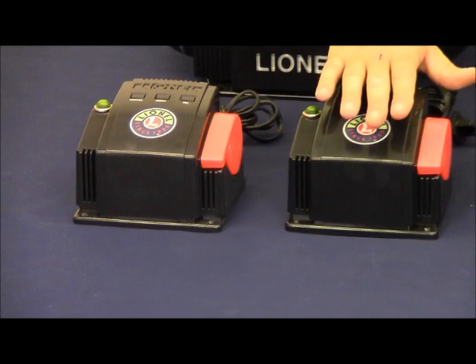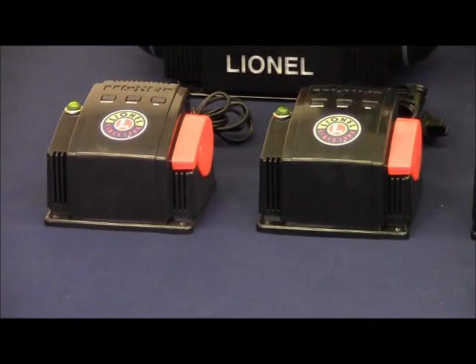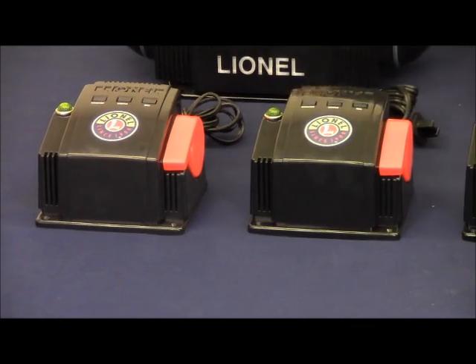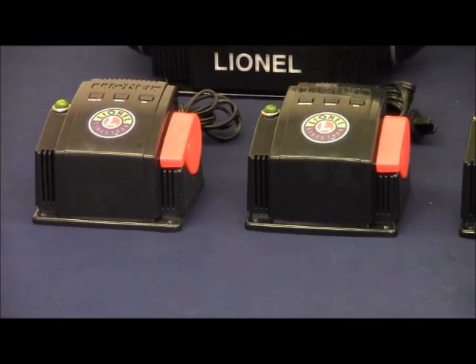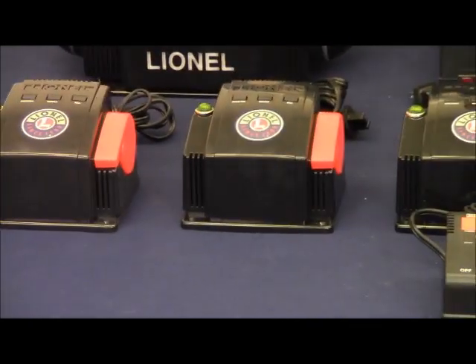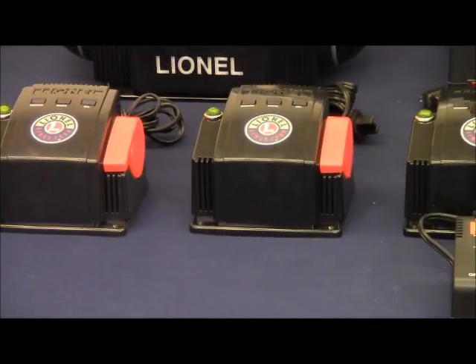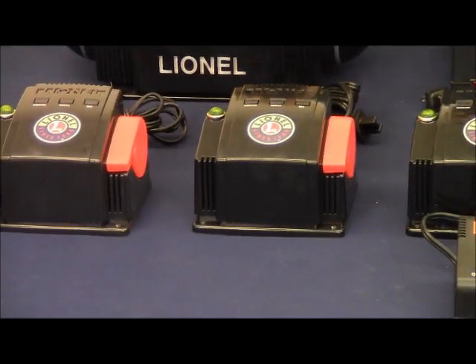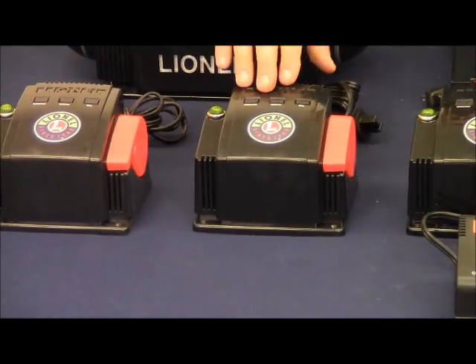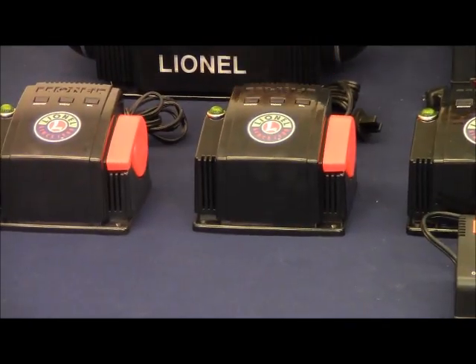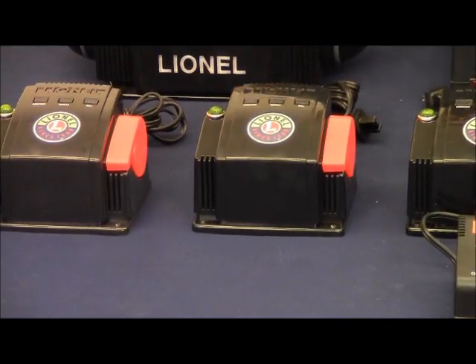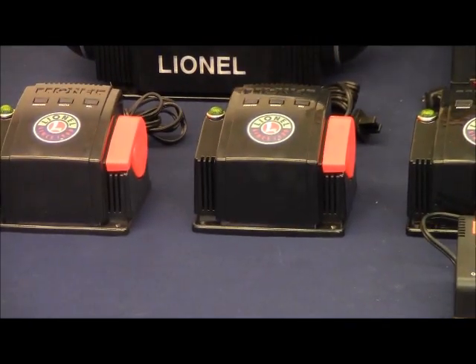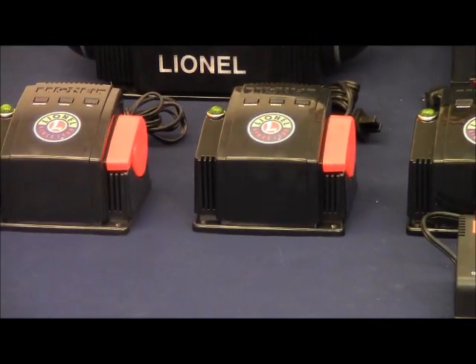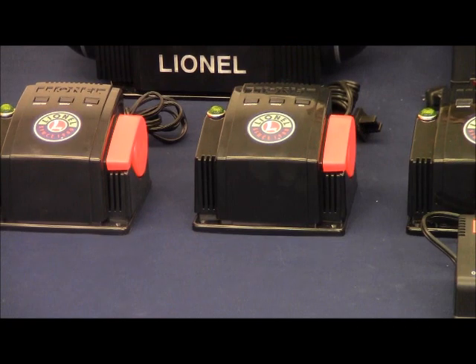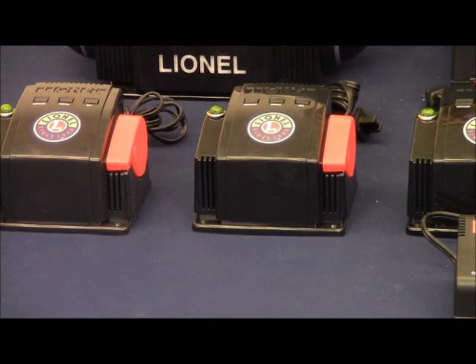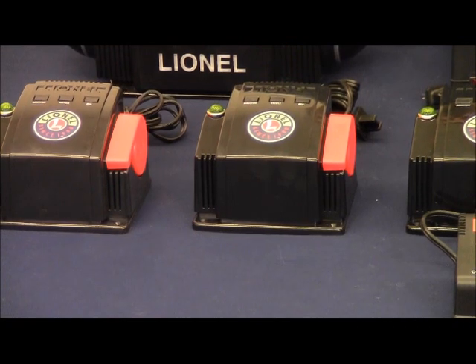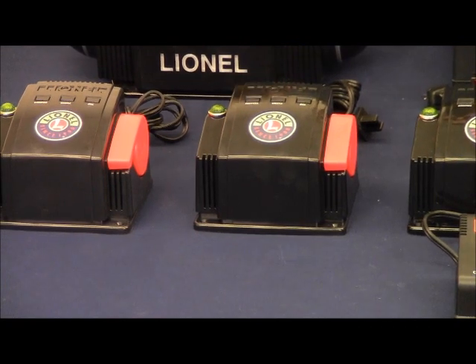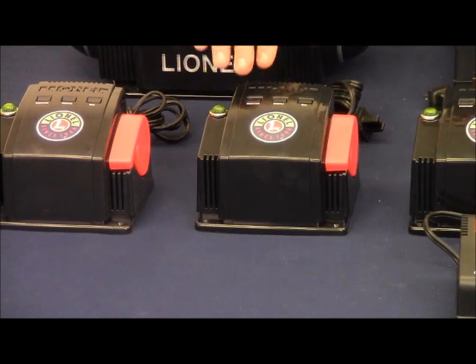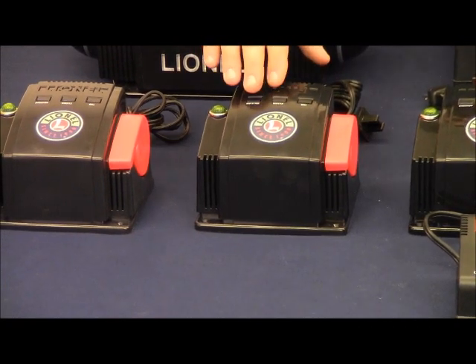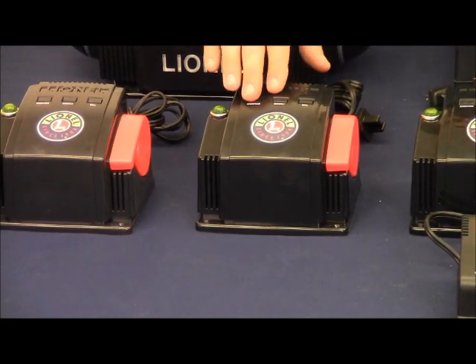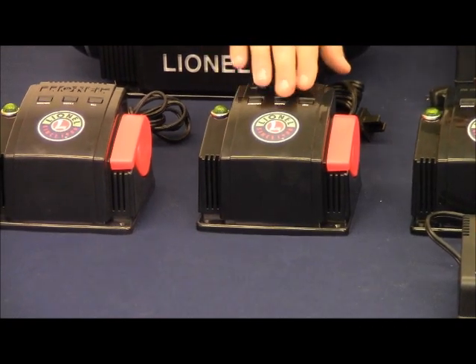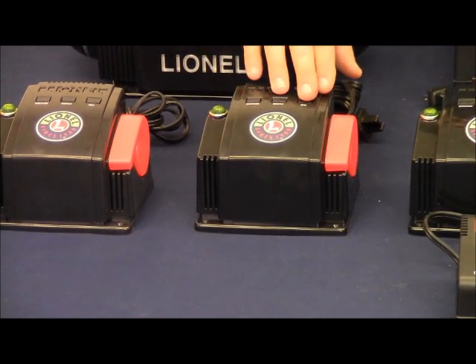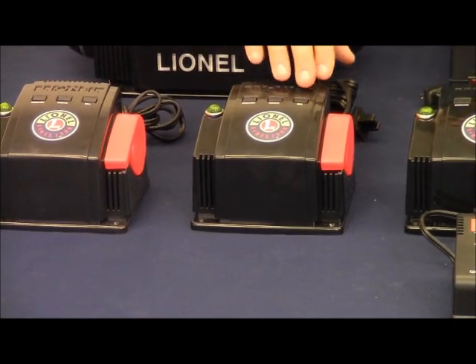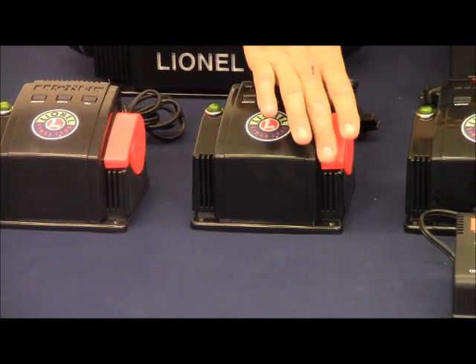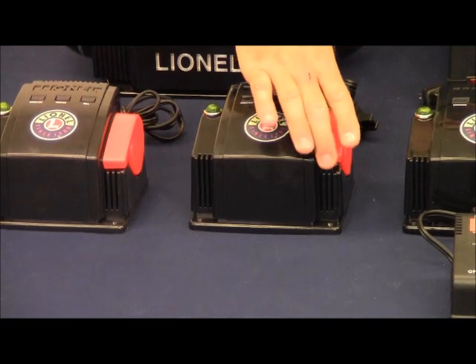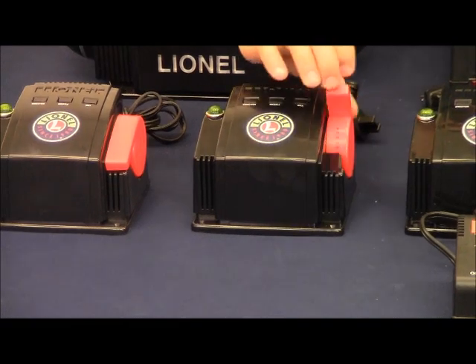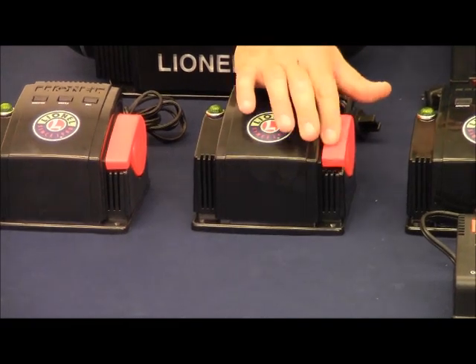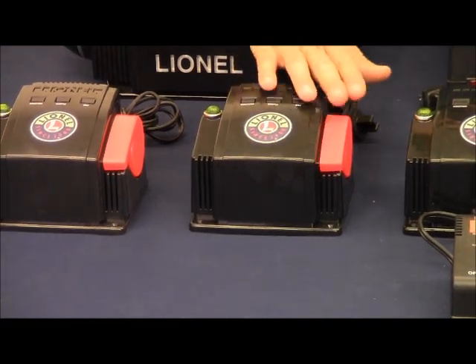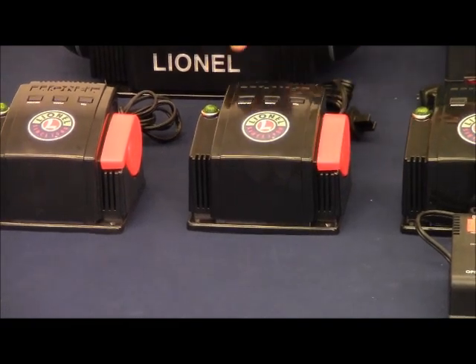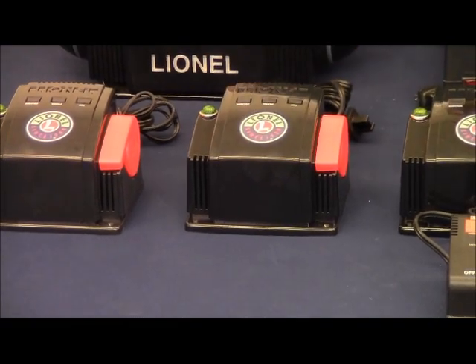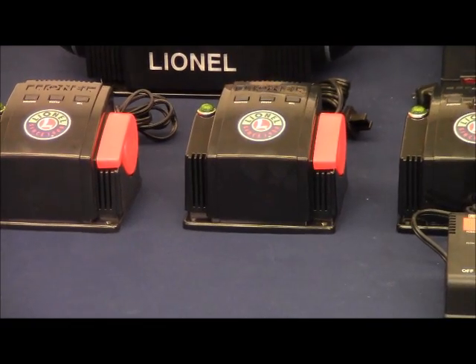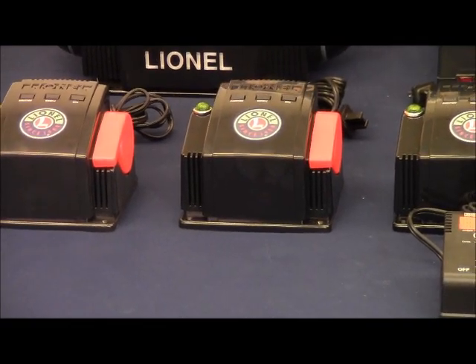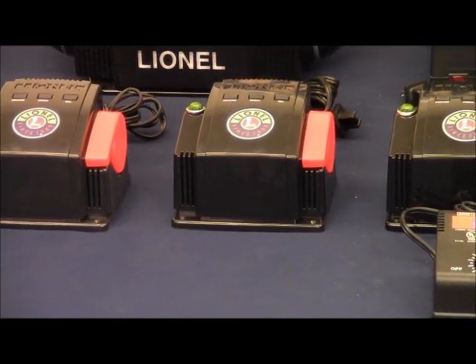Next is the PowerMax Plus. This is a 40 watt transformer, 17.5 volts, about 2.5 amps. It features direction, whistle, bell, and a variable throttle. It can be used for operating trains or accessories.